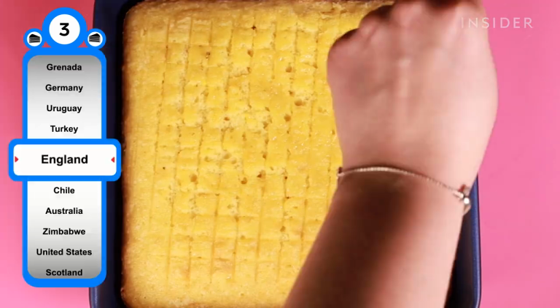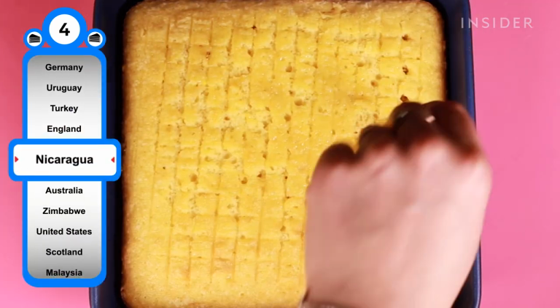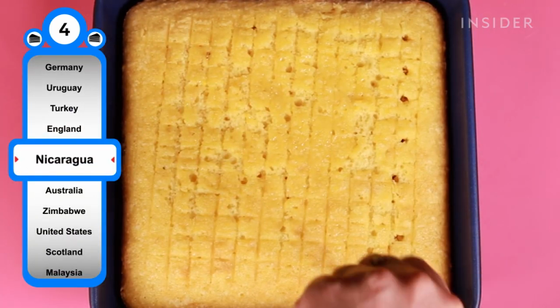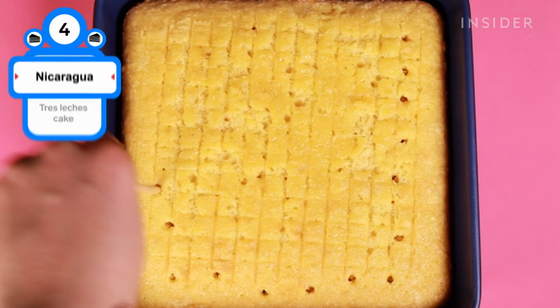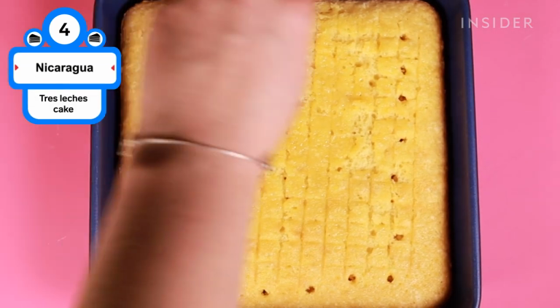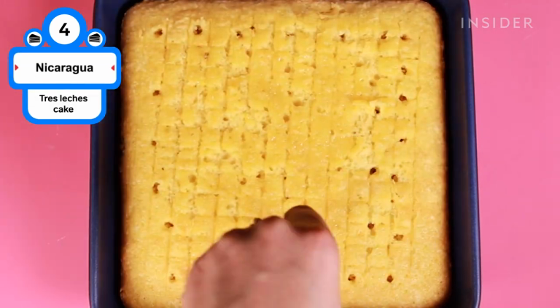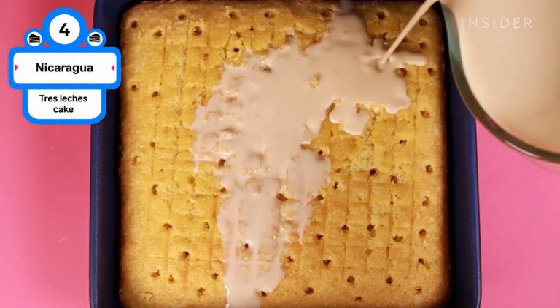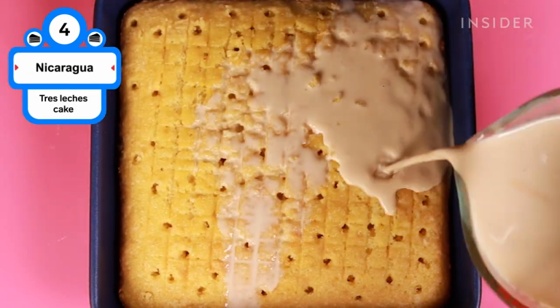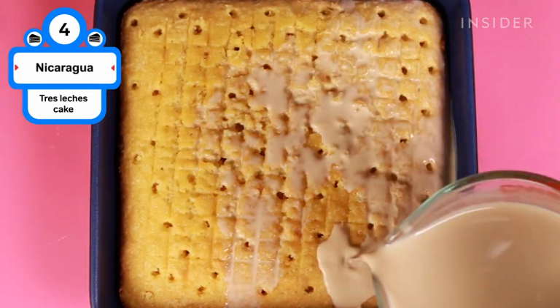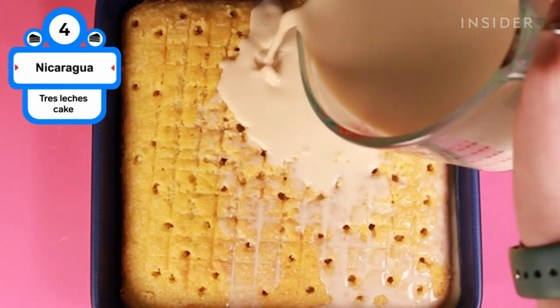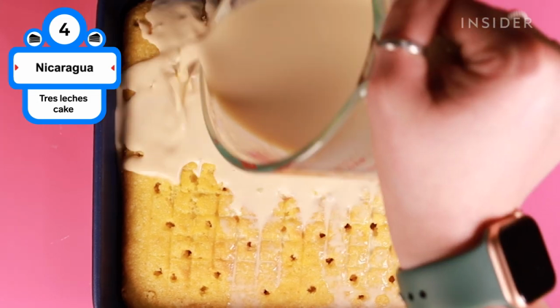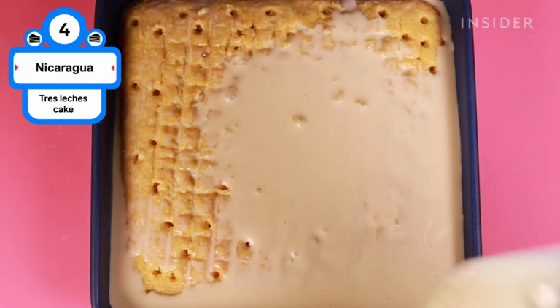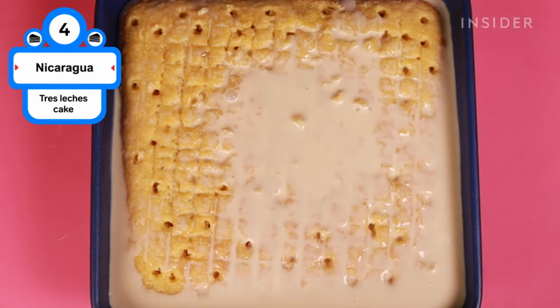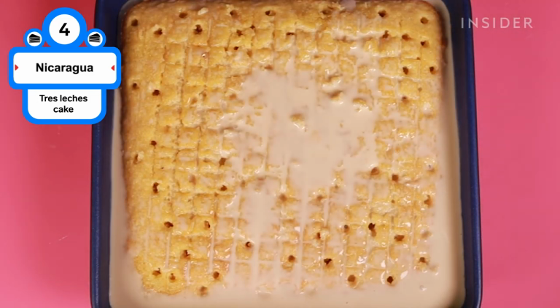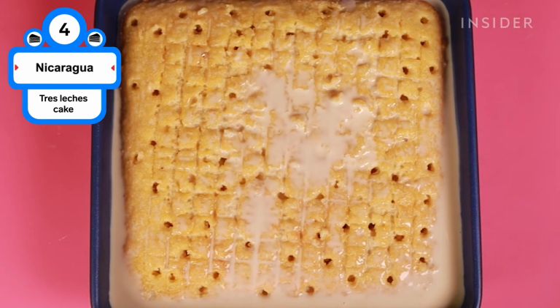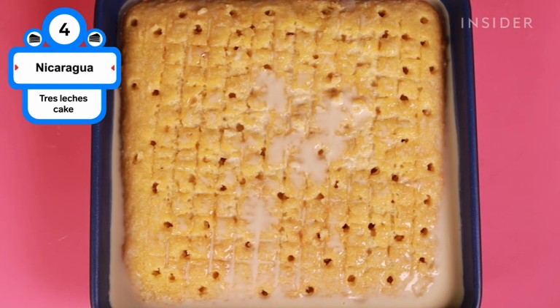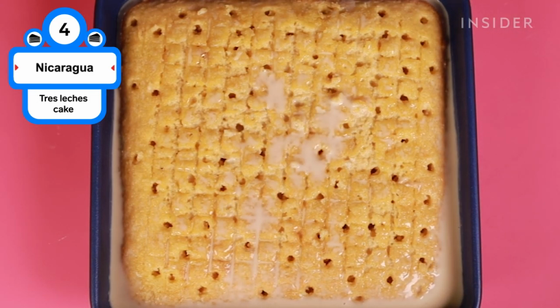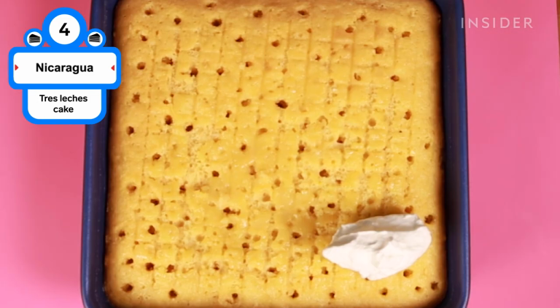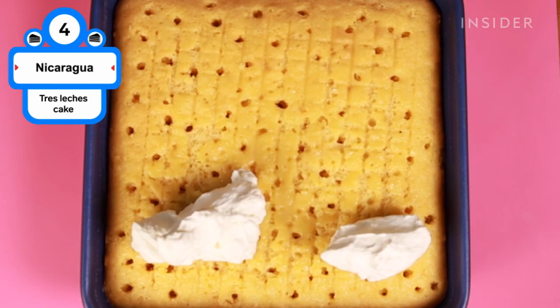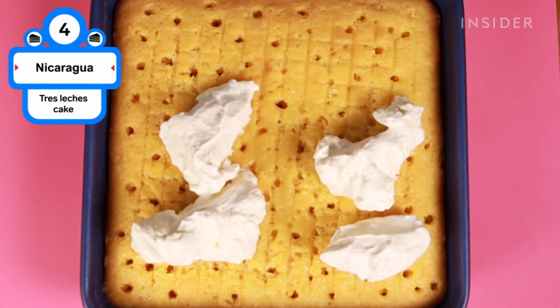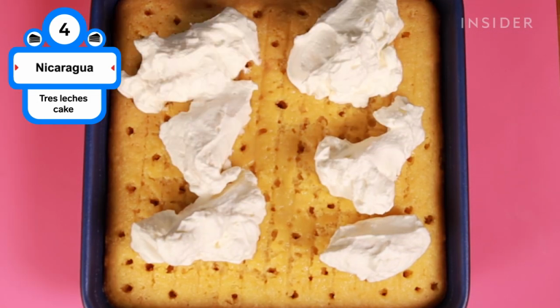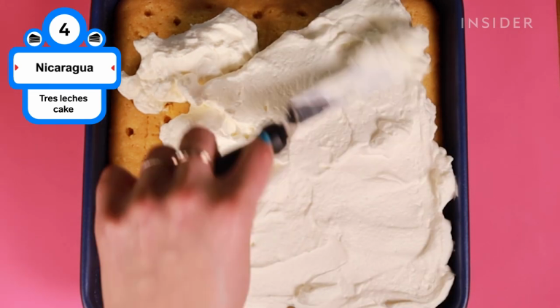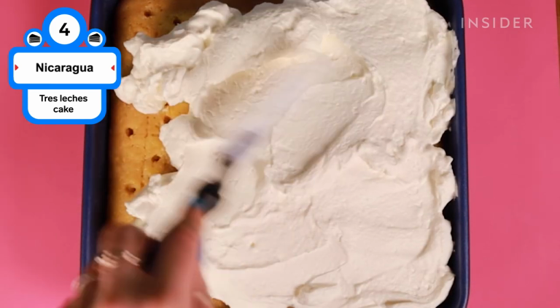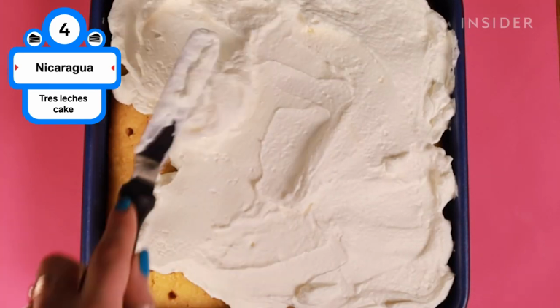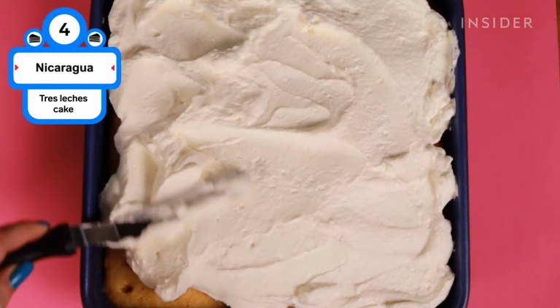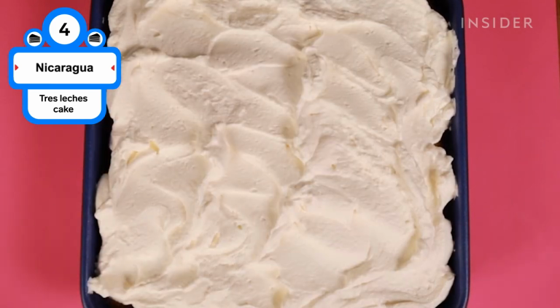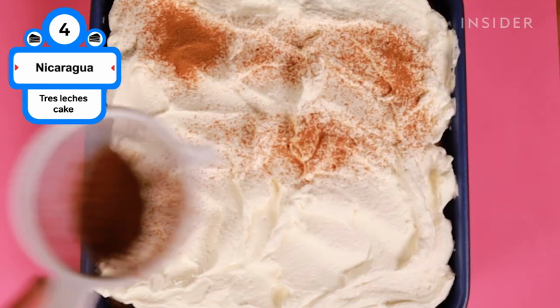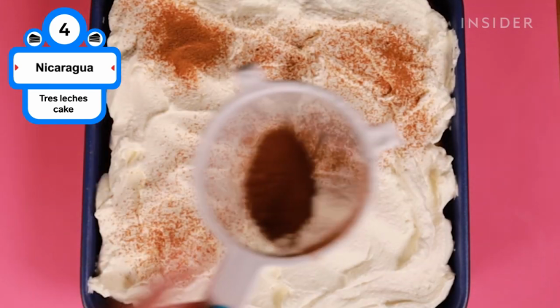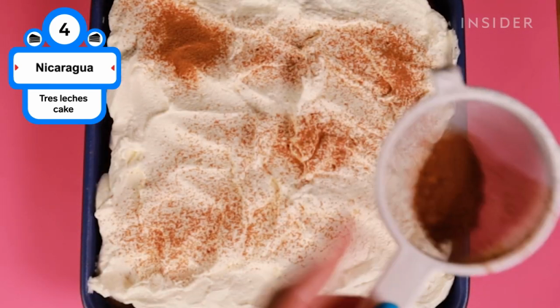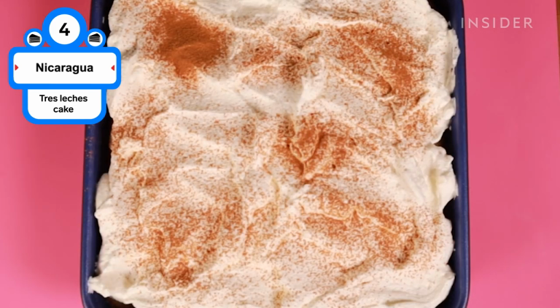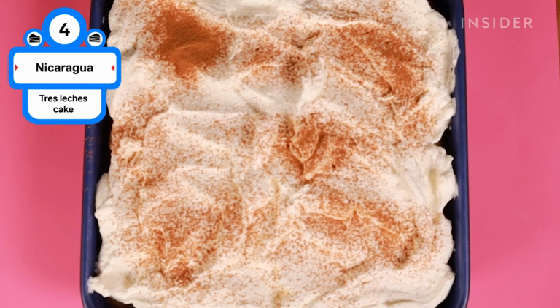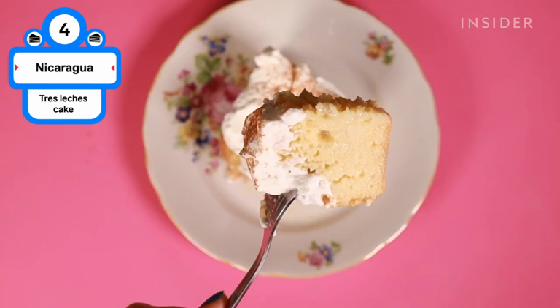Tres Leches is popular all over Central America, but in Nicaragua, you'll find it everywhere from parties to five-star restaurants. Soft, spongy cake is soaked overnight in half-and-half, evaporated milk, and sweetened condensed milk. The cake is finished with a dollop of fresh whipped cream and sprinkled with cinnamon.